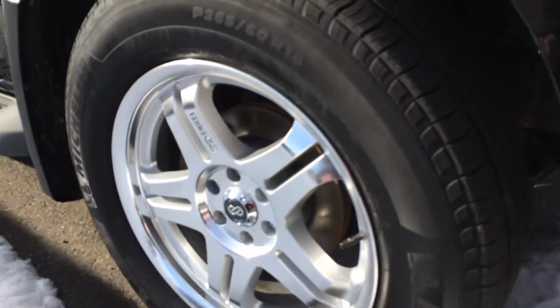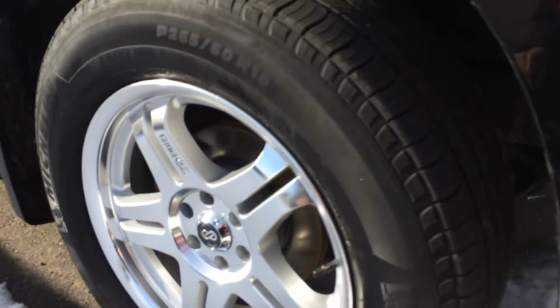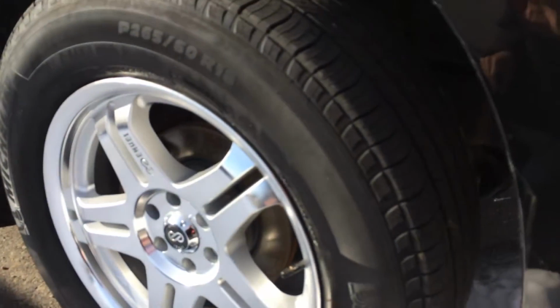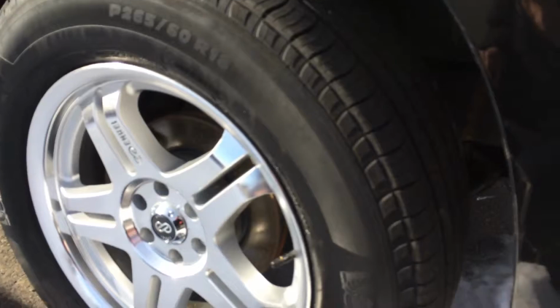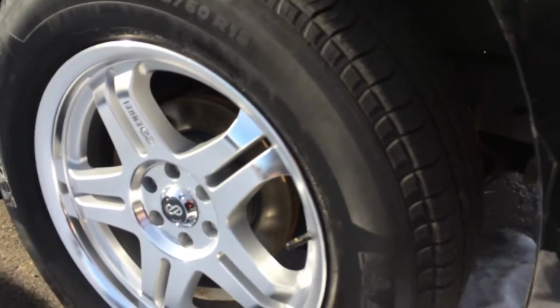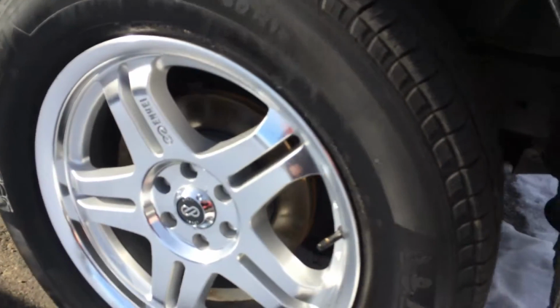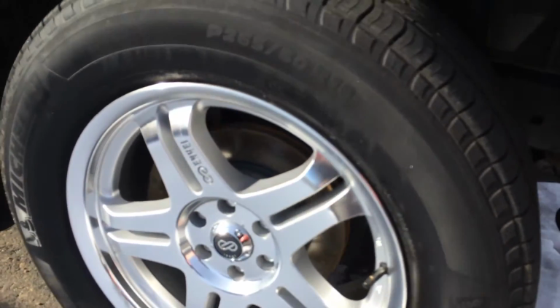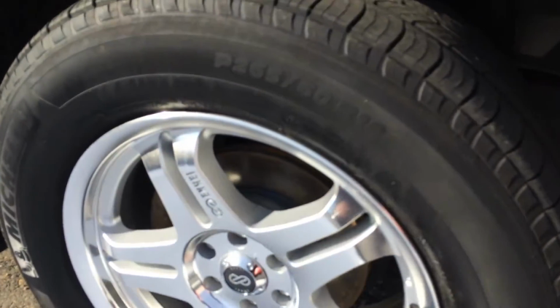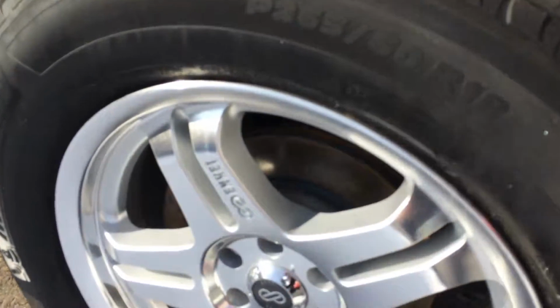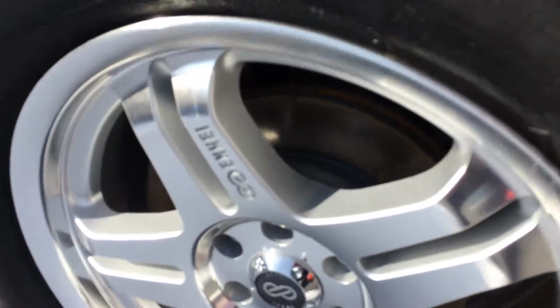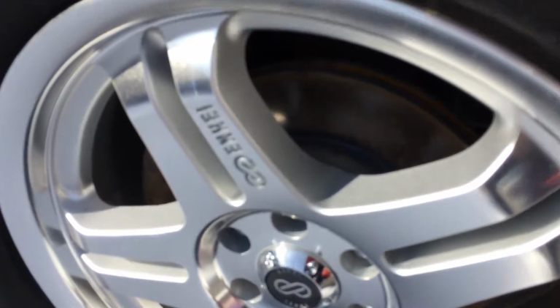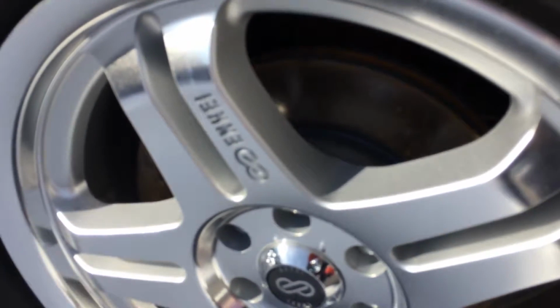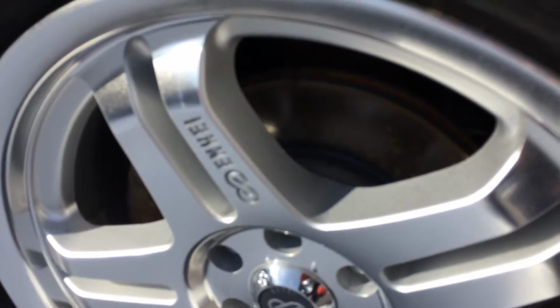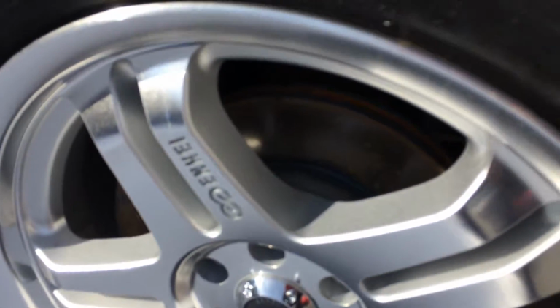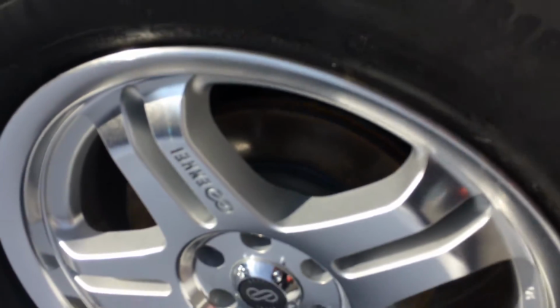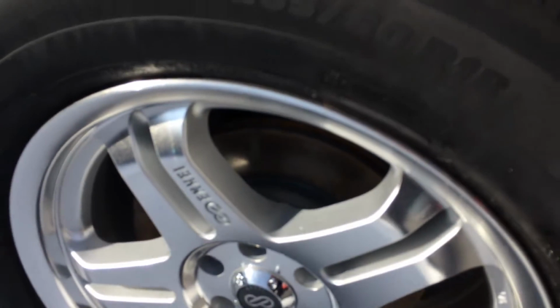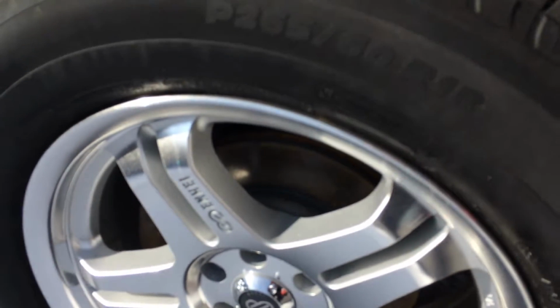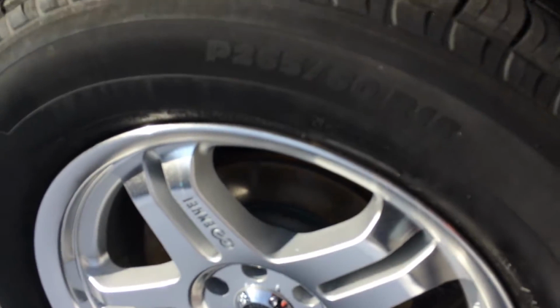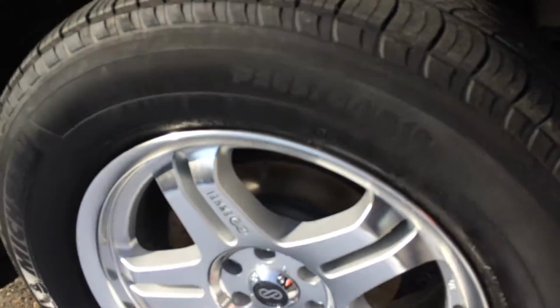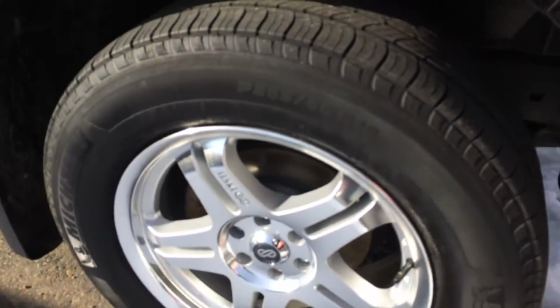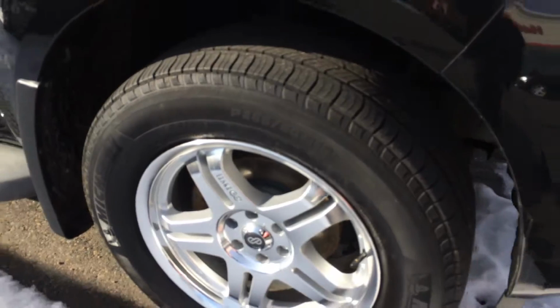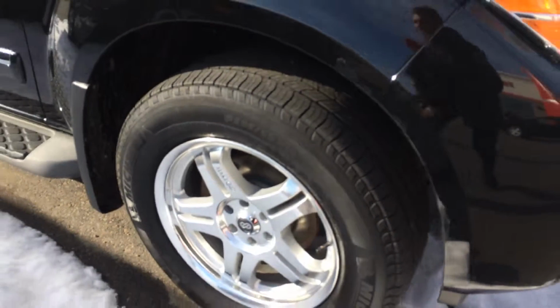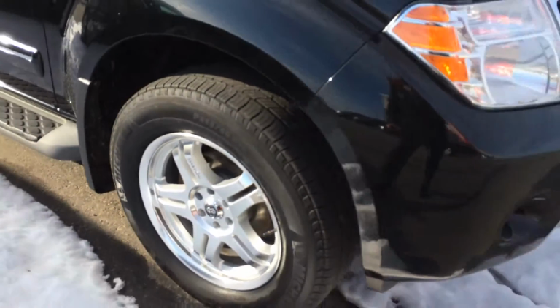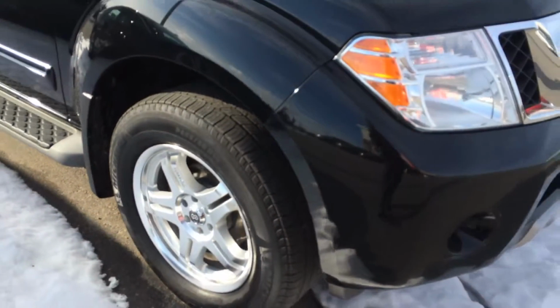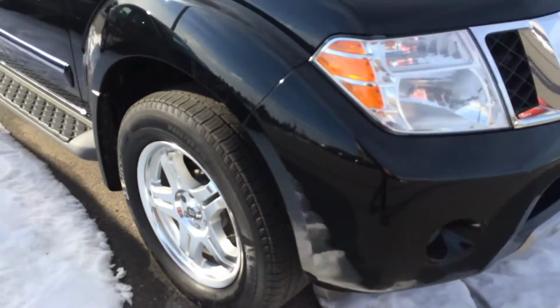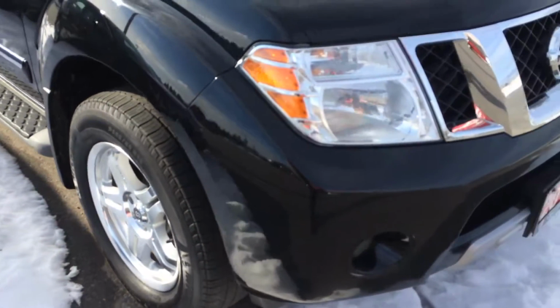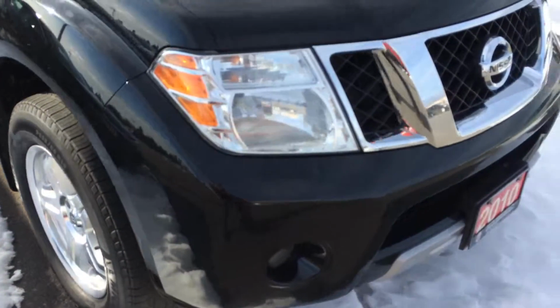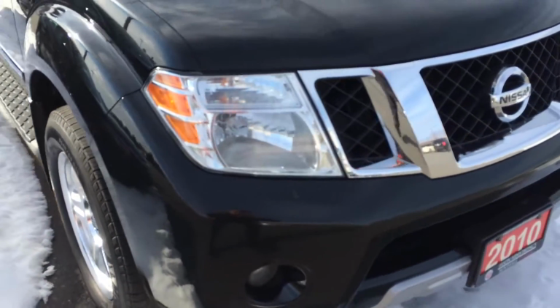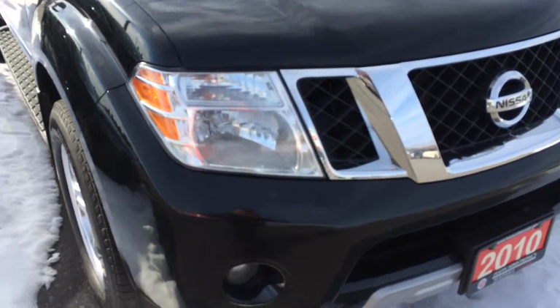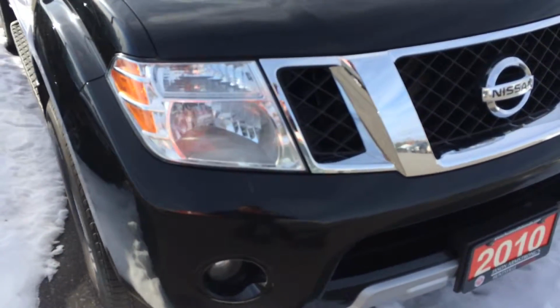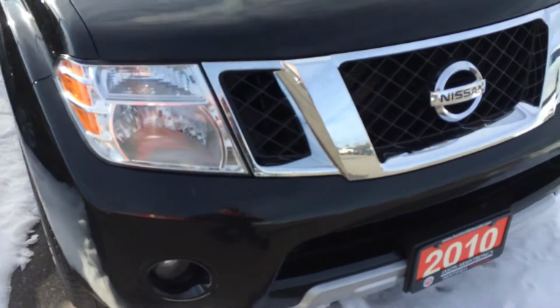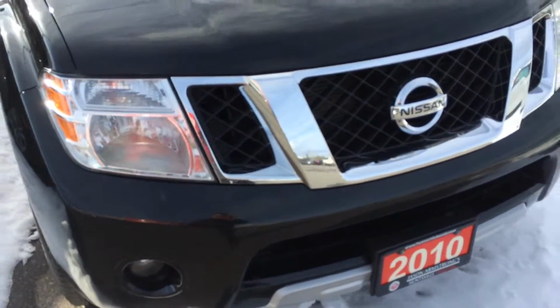Good tires. Brakes are brand new in the front. Really good condition. Just going to walk around it and let you see the whole vehicle.